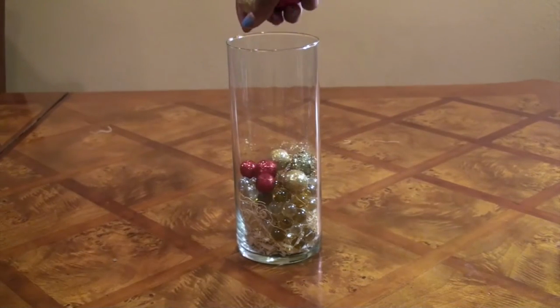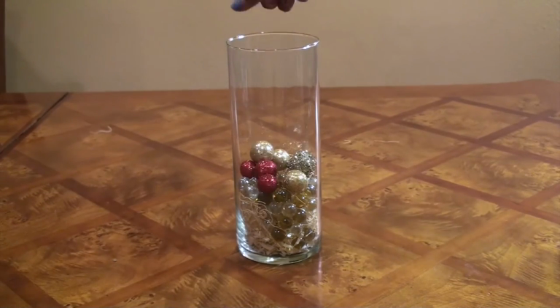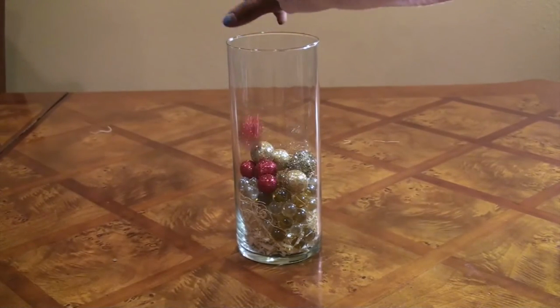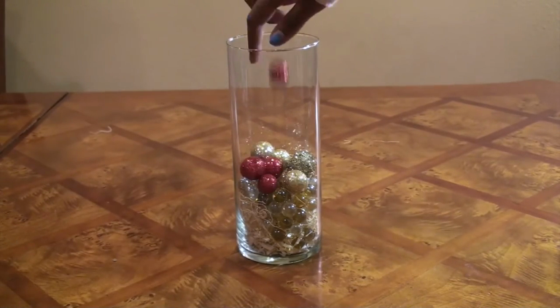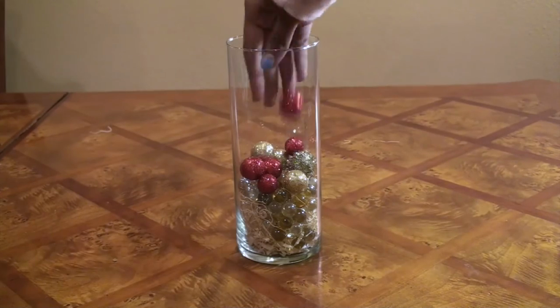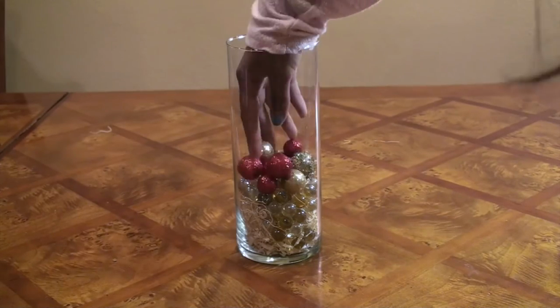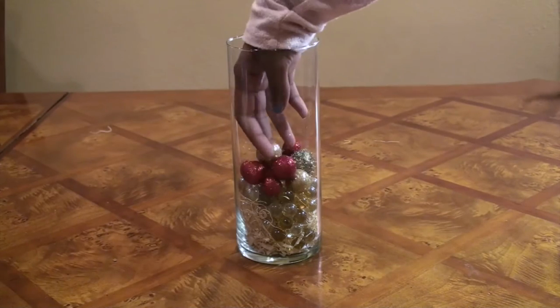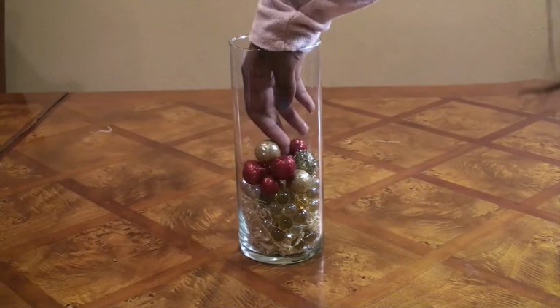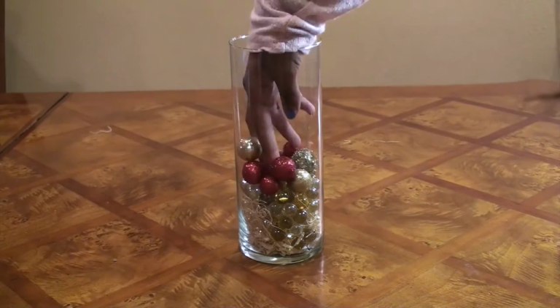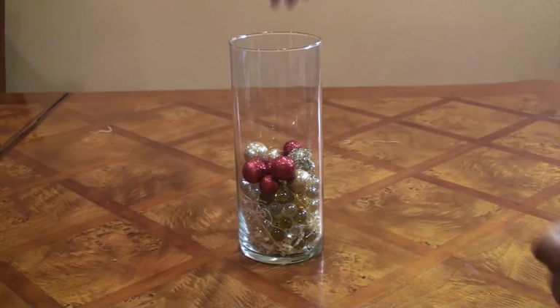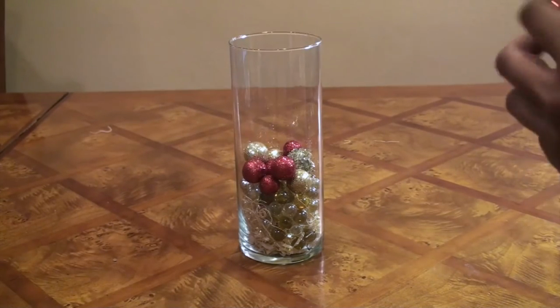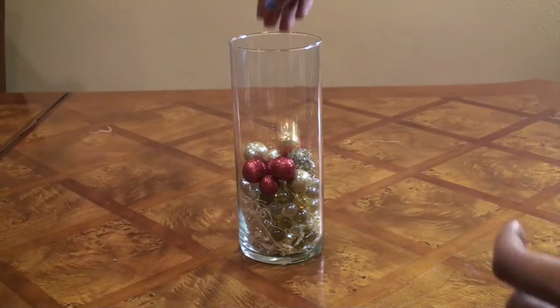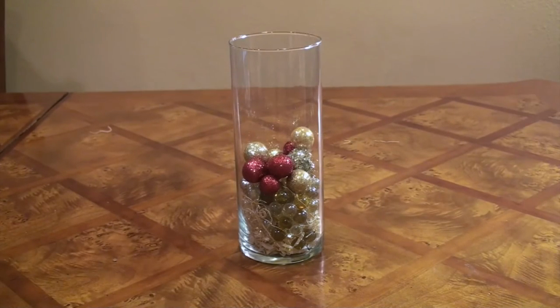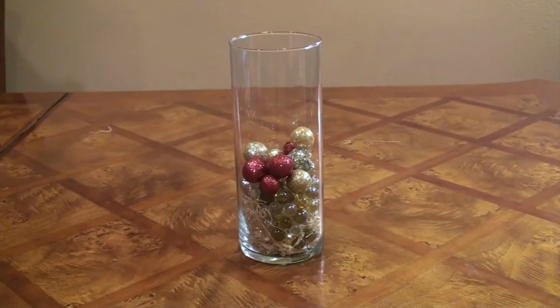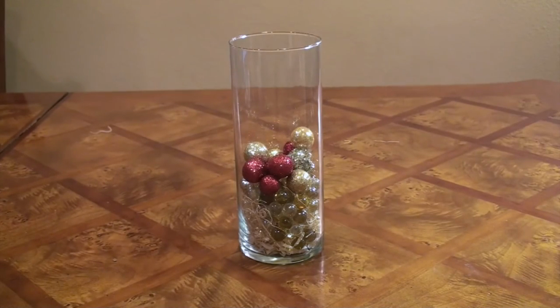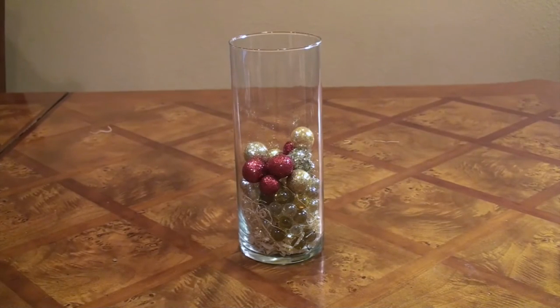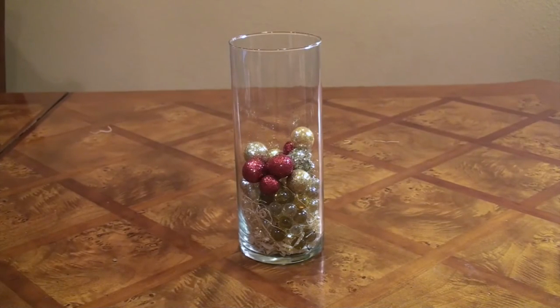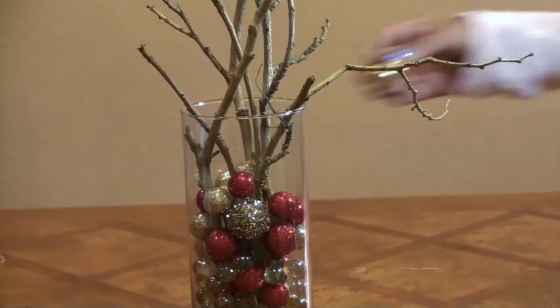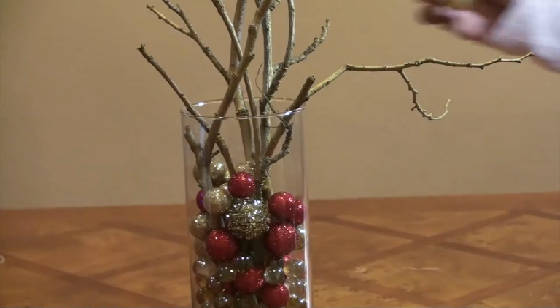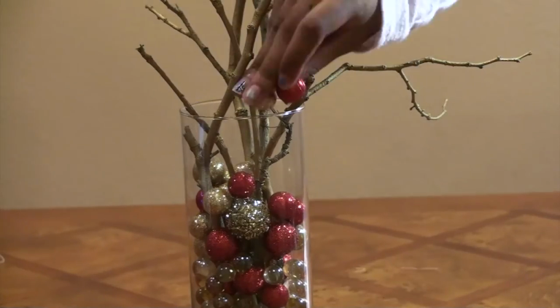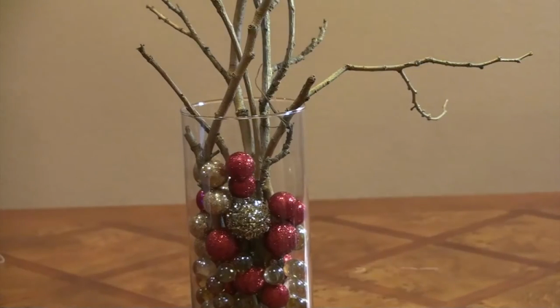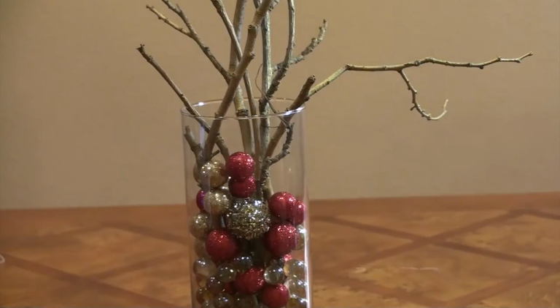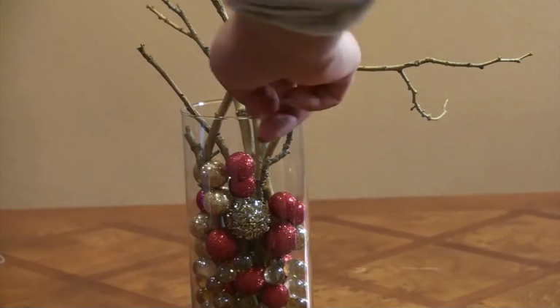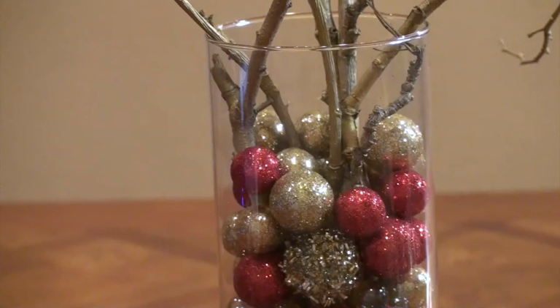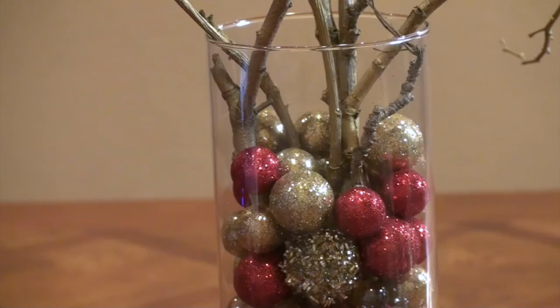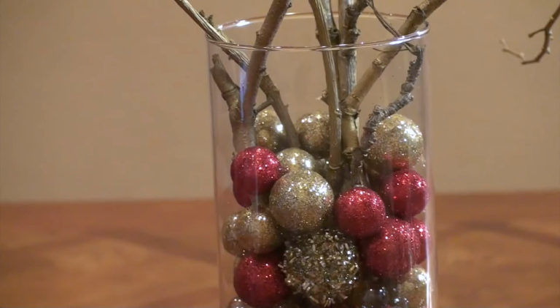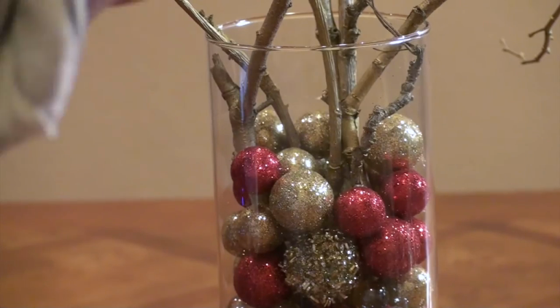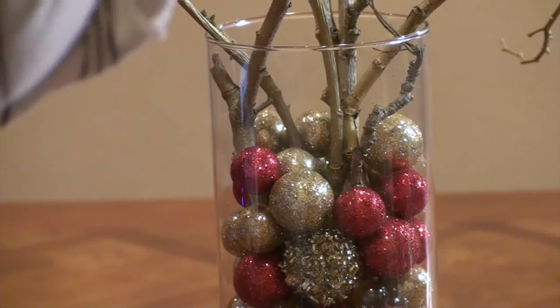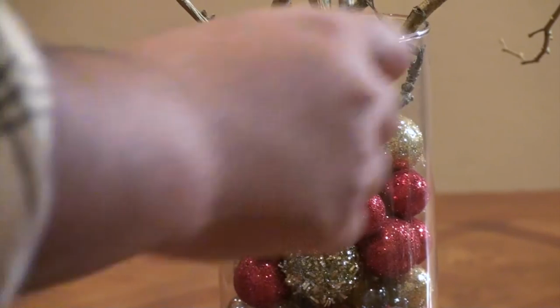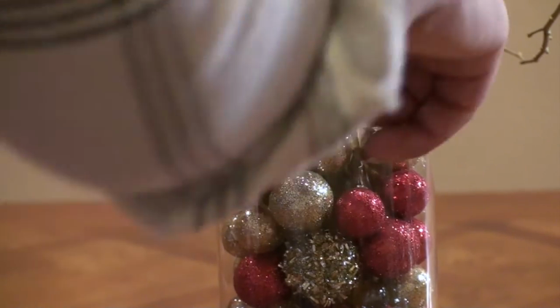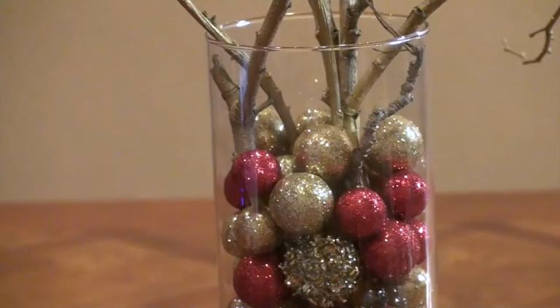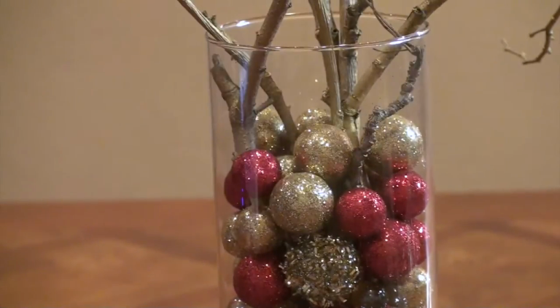Next, I added some glitter balls and then I also added the branches and then added a few more balls afterwards and just made it look better.